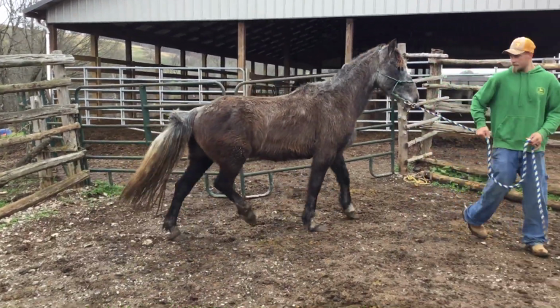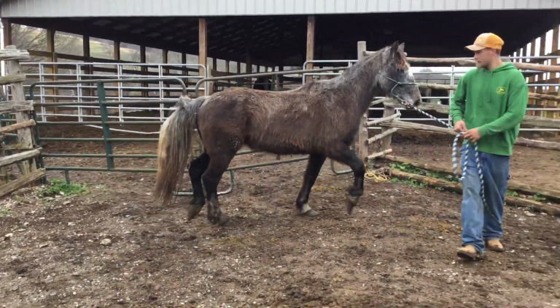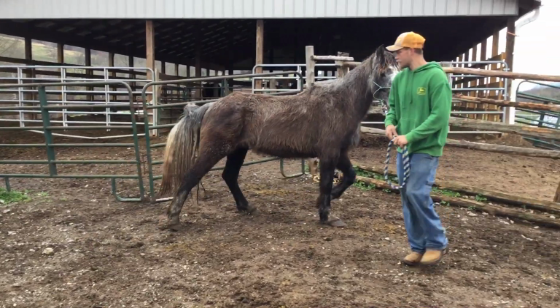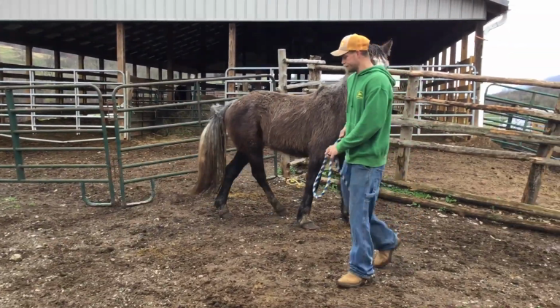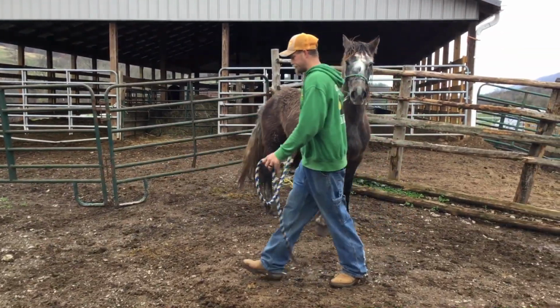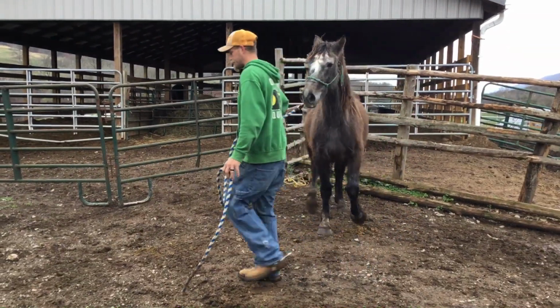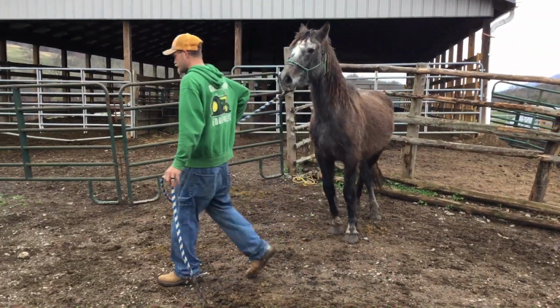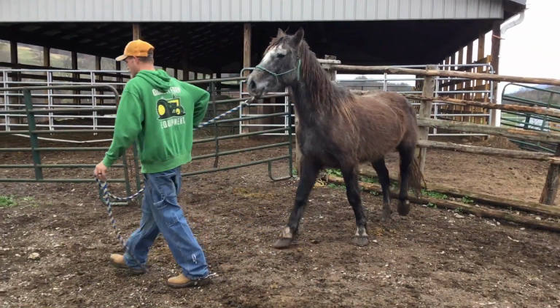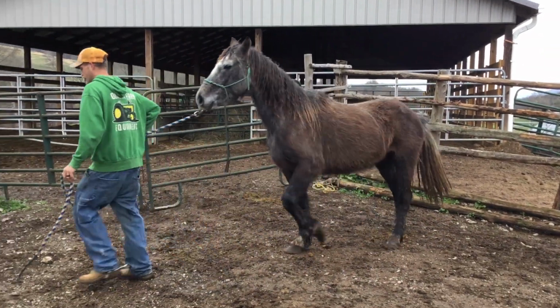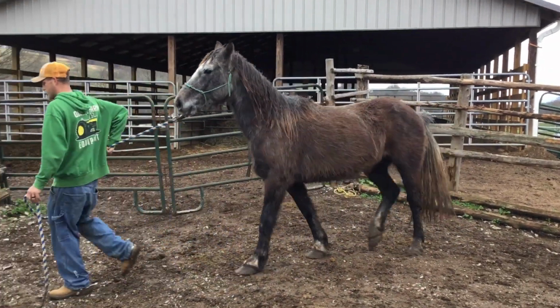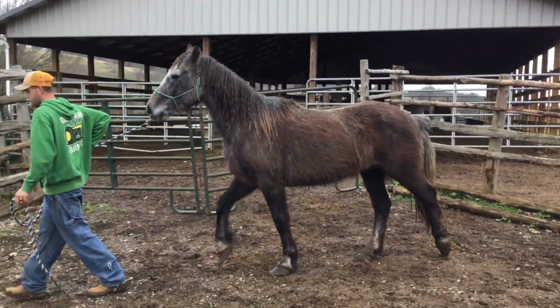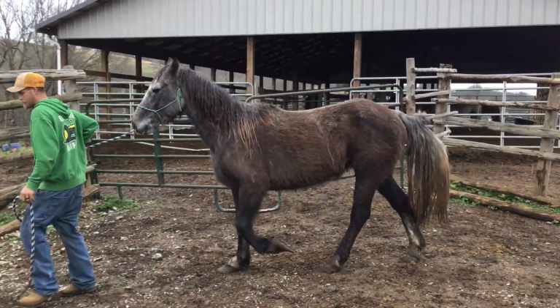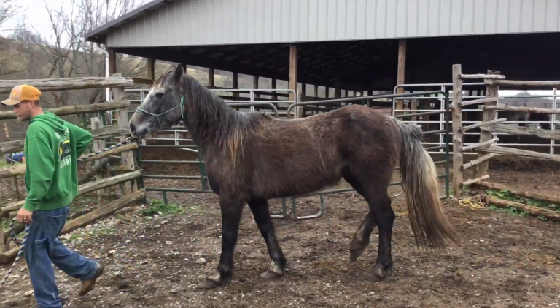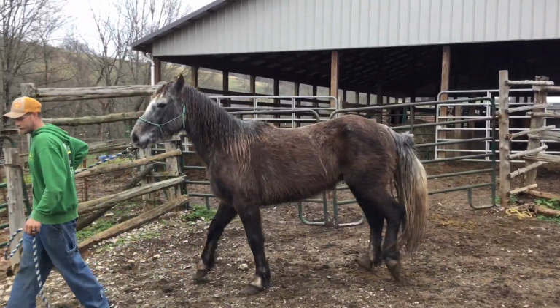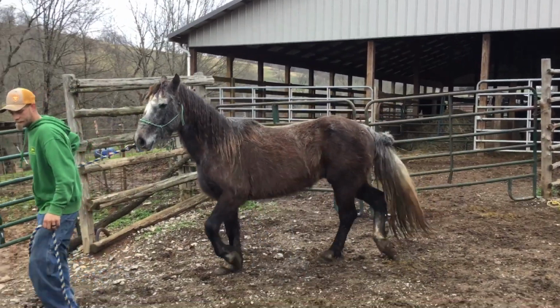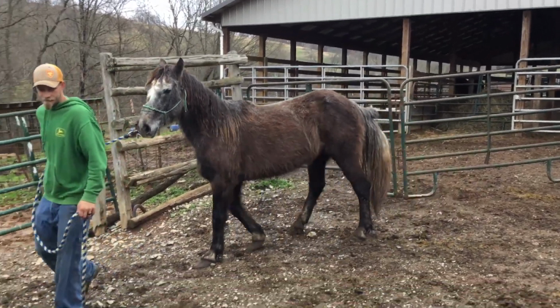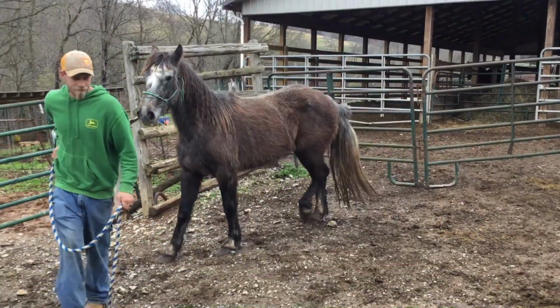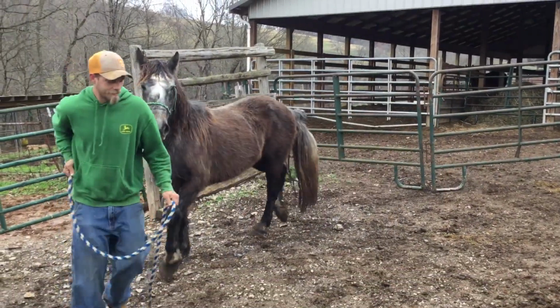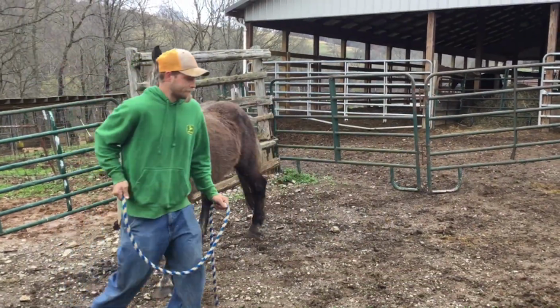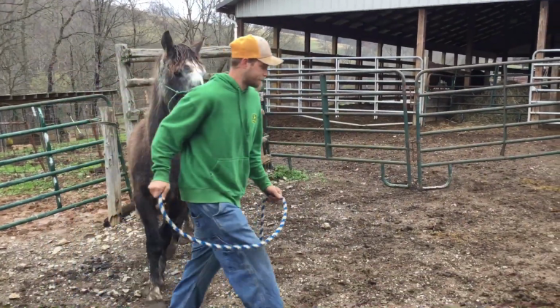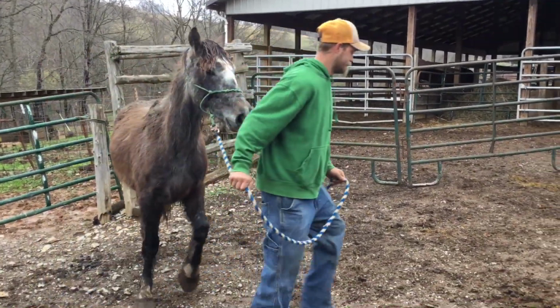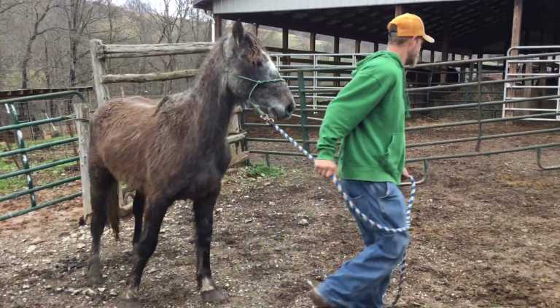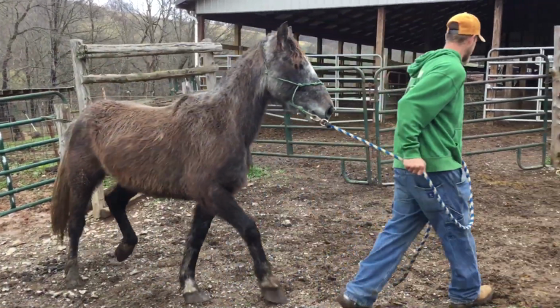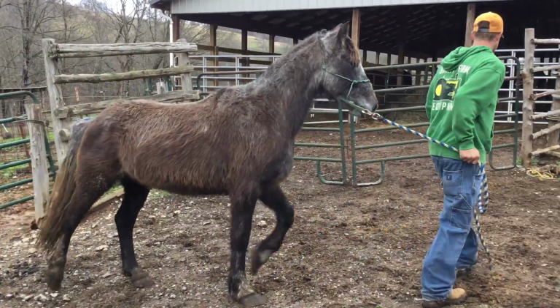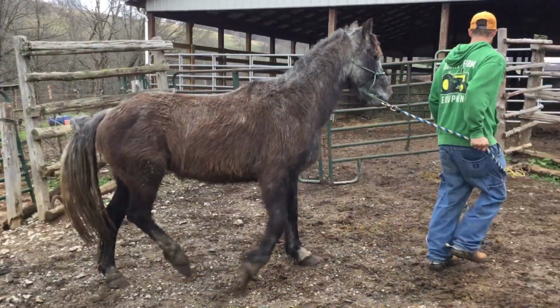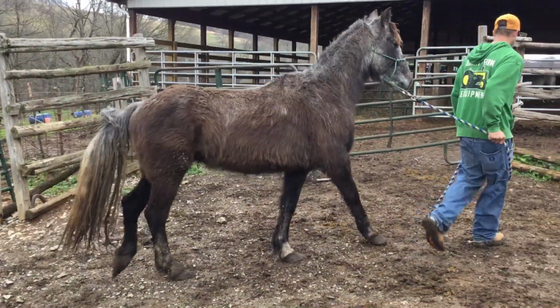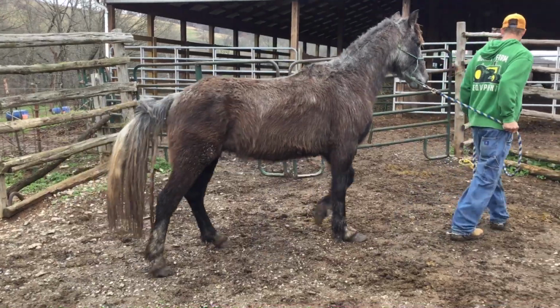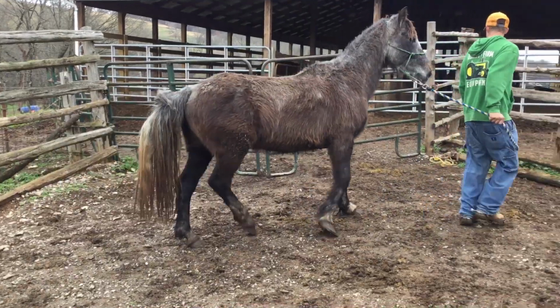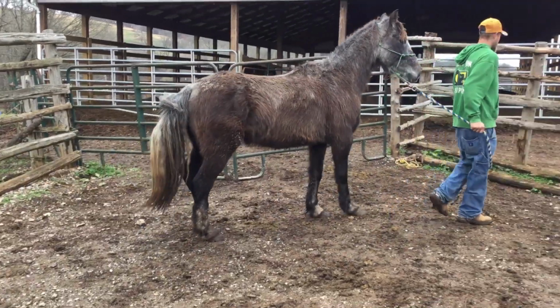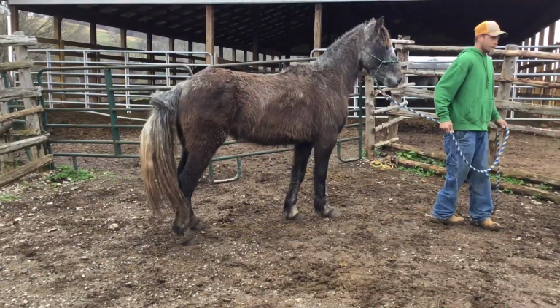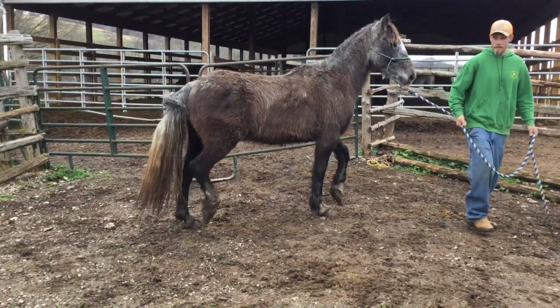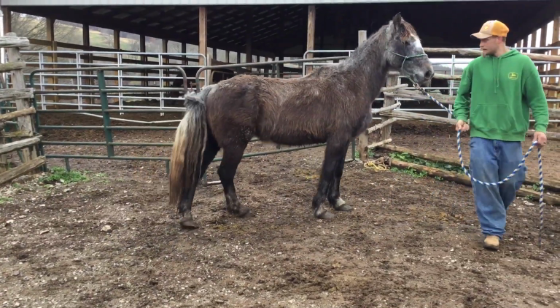Probably wearing a number three shoe there, the way his feet is. This horse had been saddled, had lots of groundwork done. He's still snorty and blowy, but lots of training there to make you a nice horse.